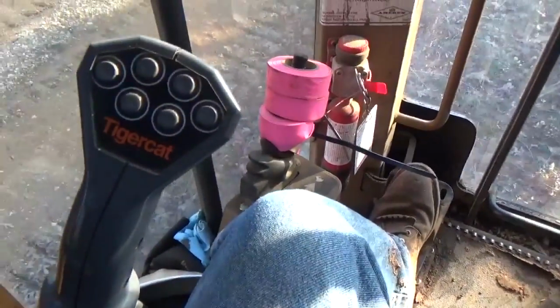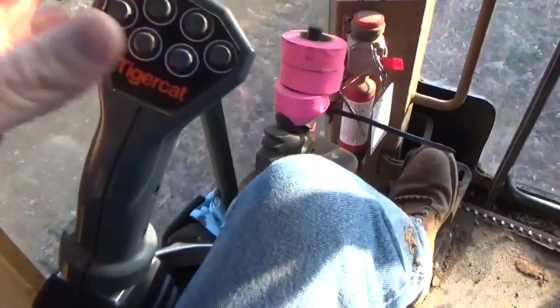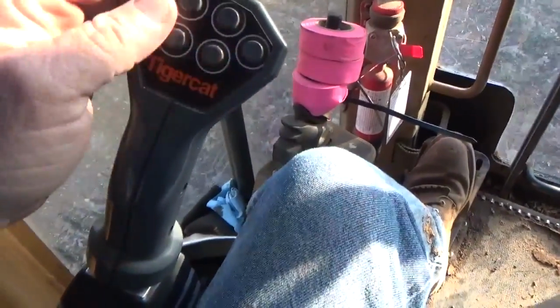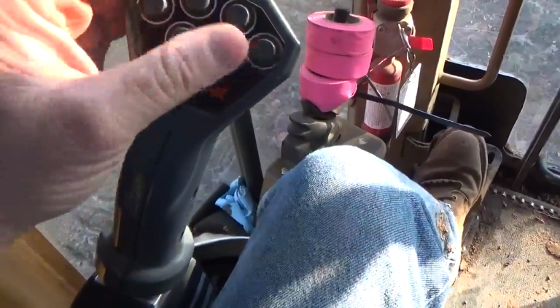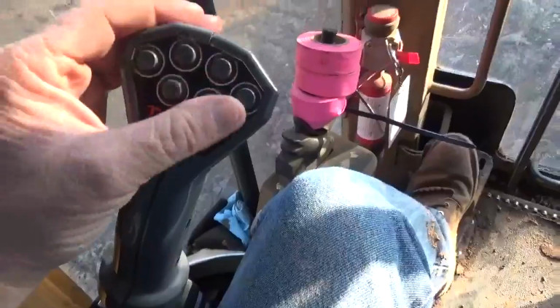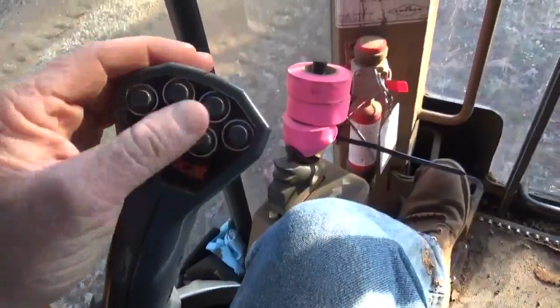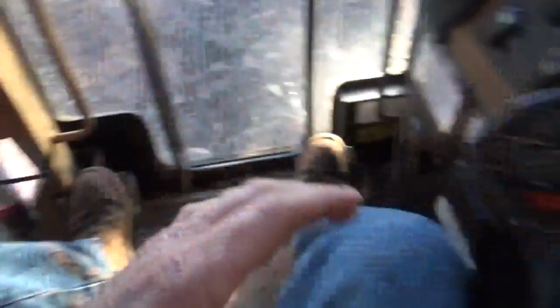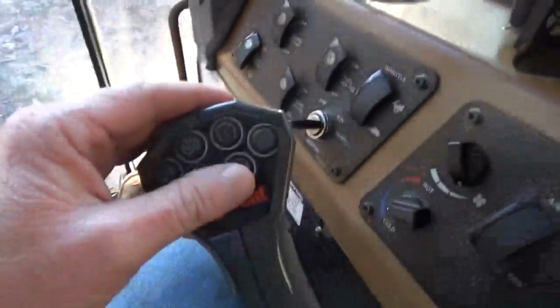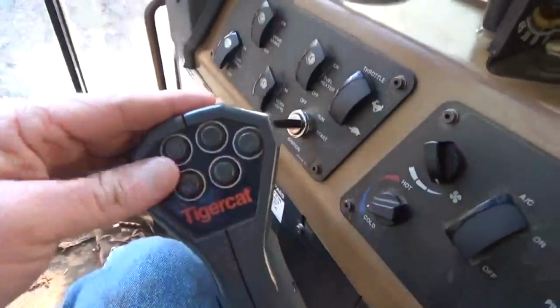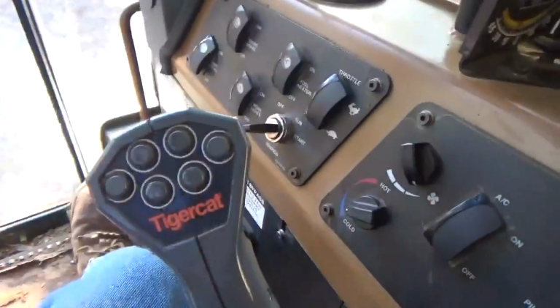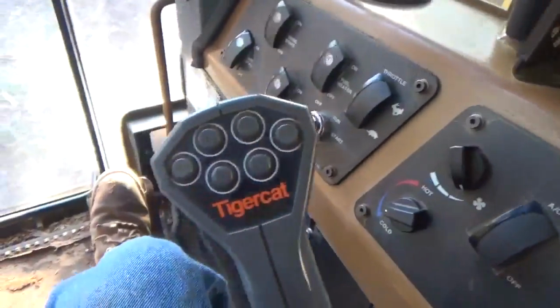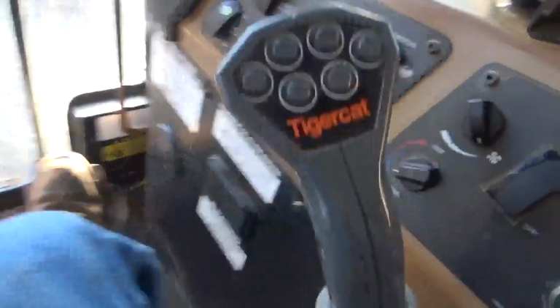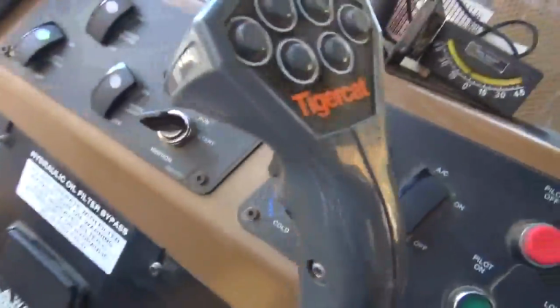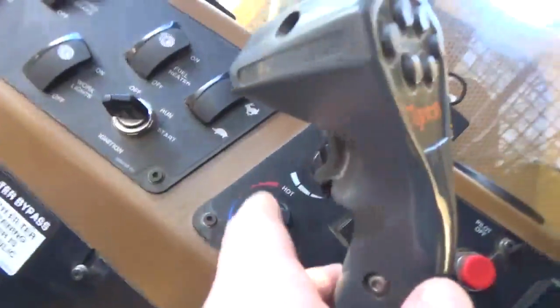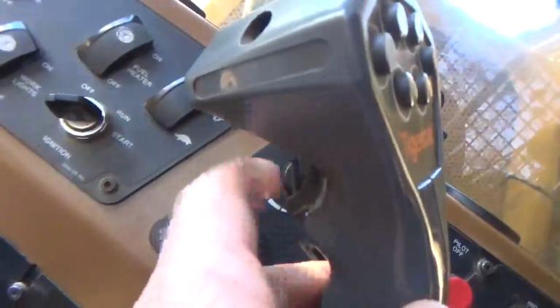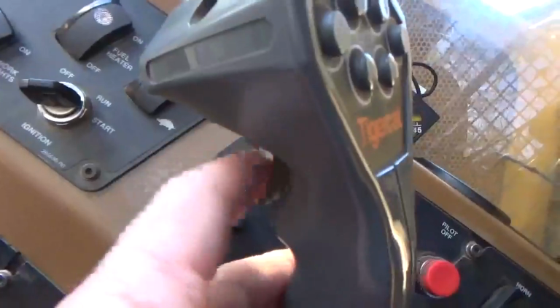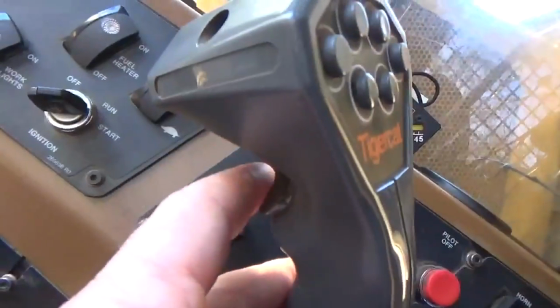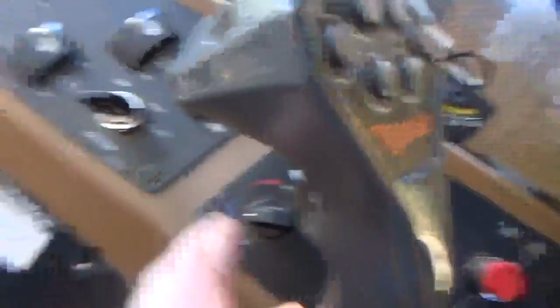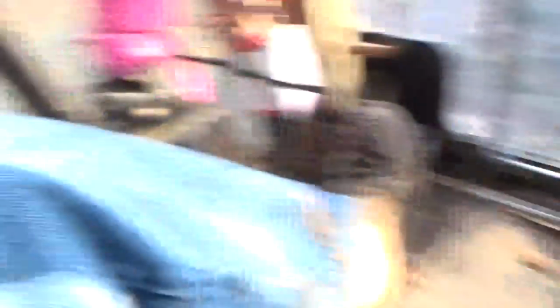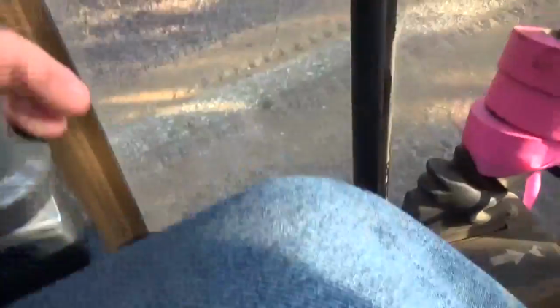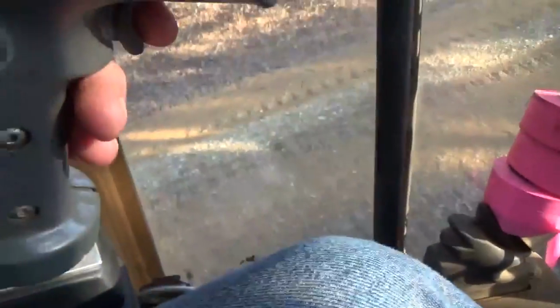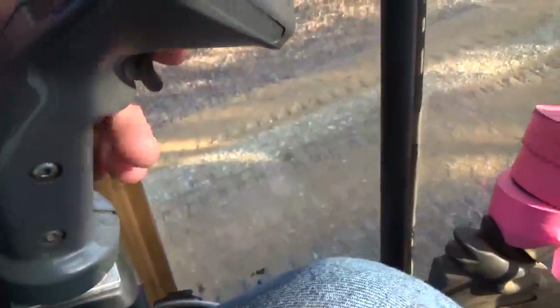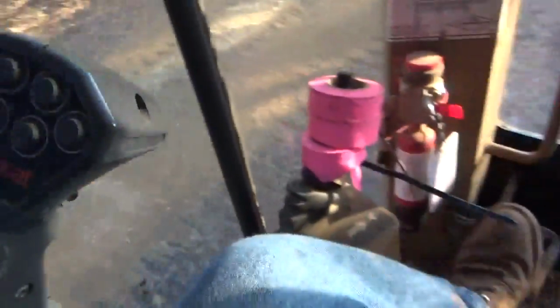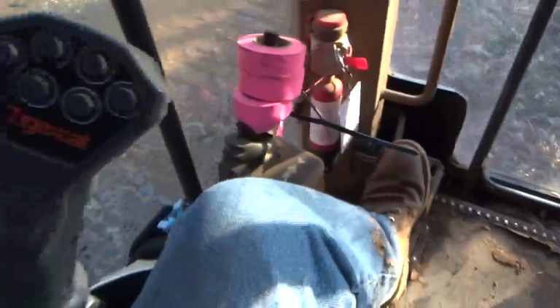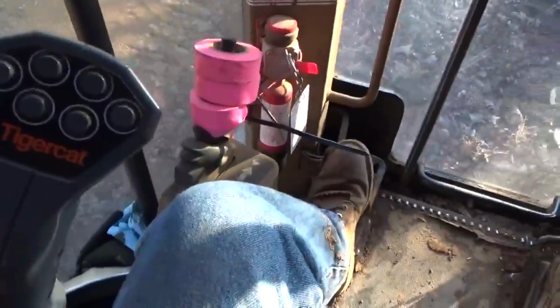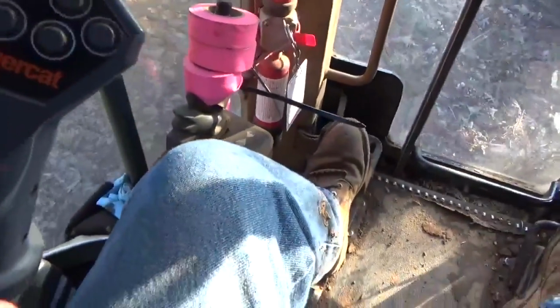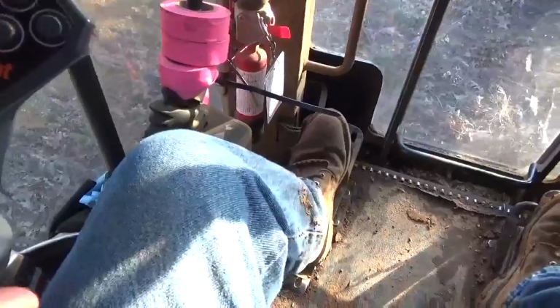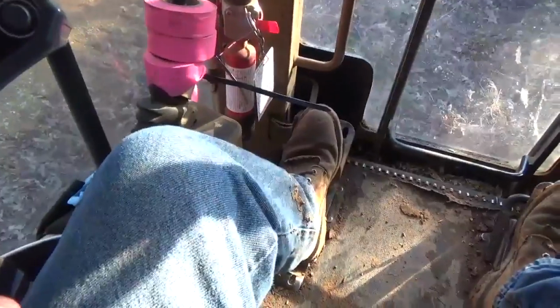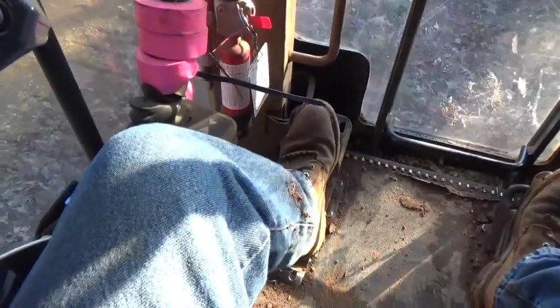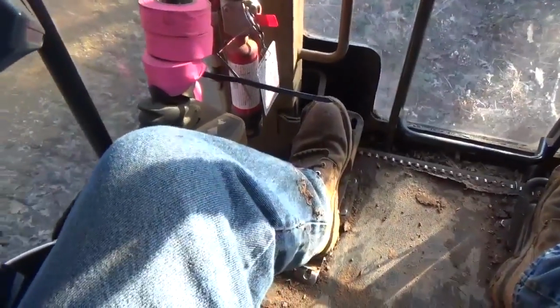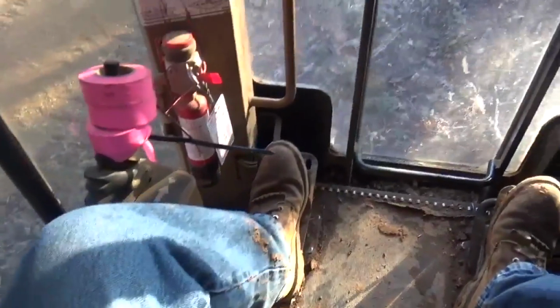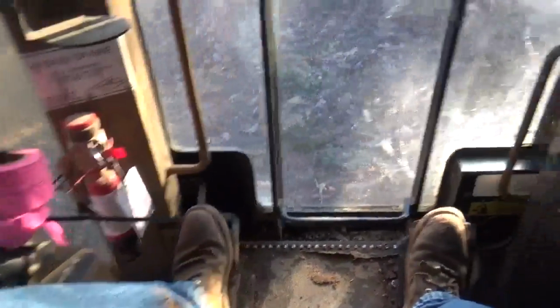You've got six buttons on the back of each joystick — both joysticks have six buttons on them. And then each joystick has a trigger on the front of it too.